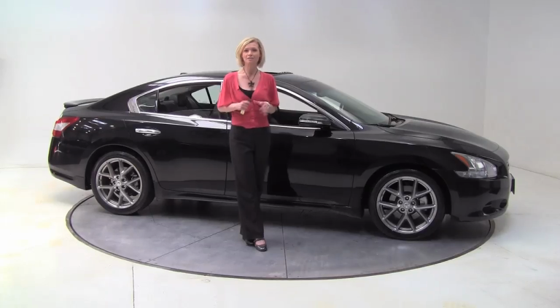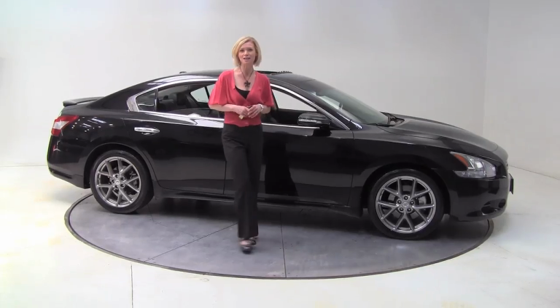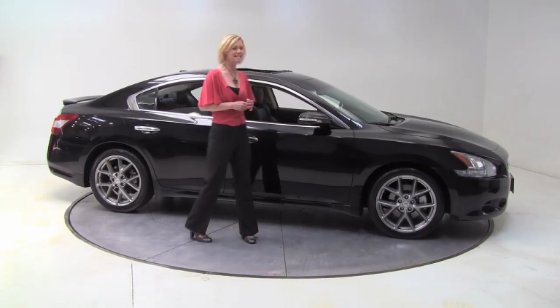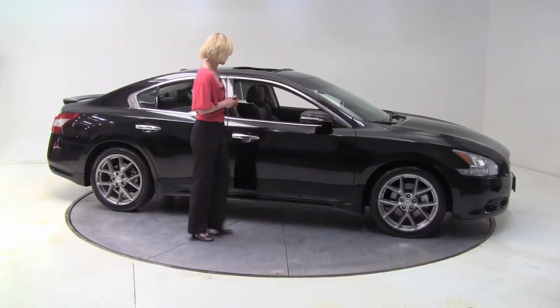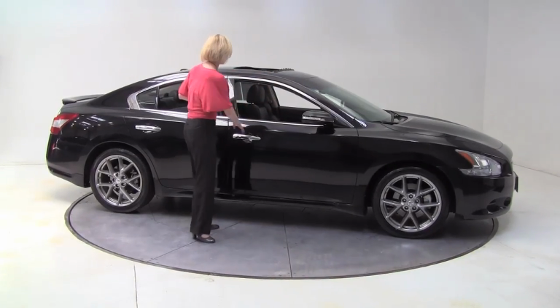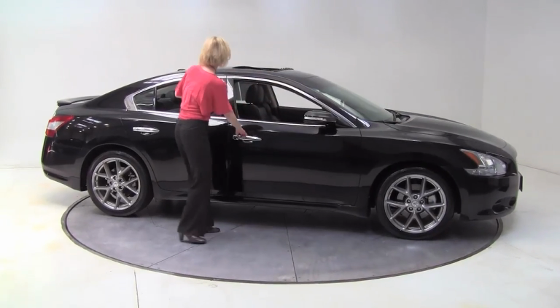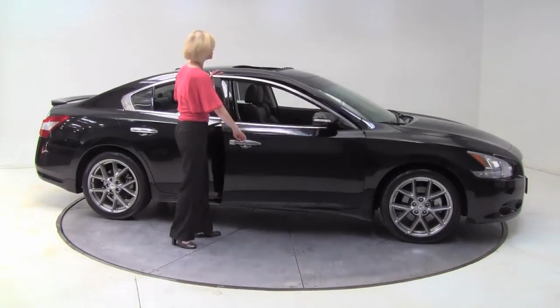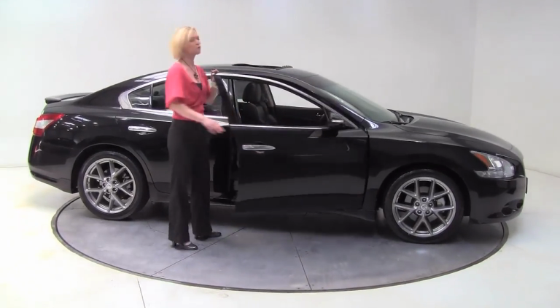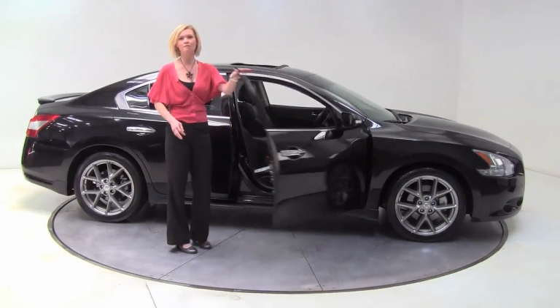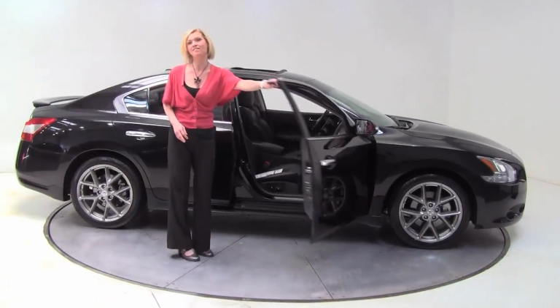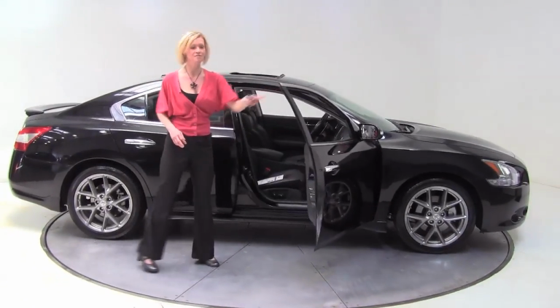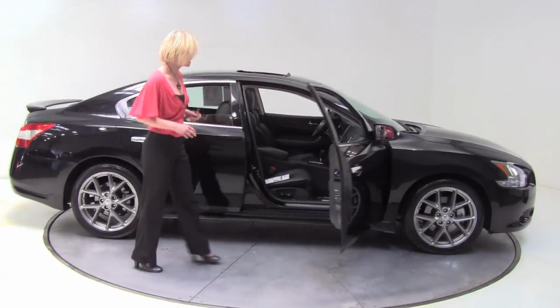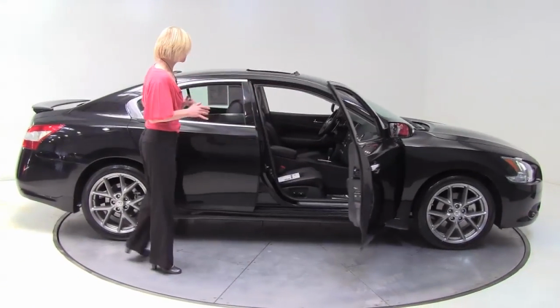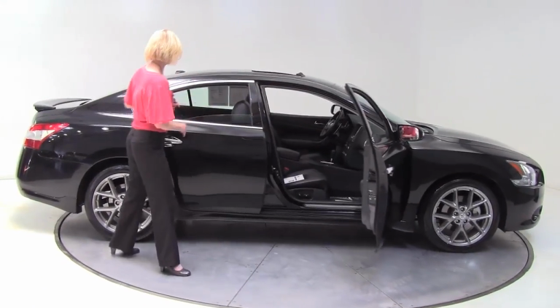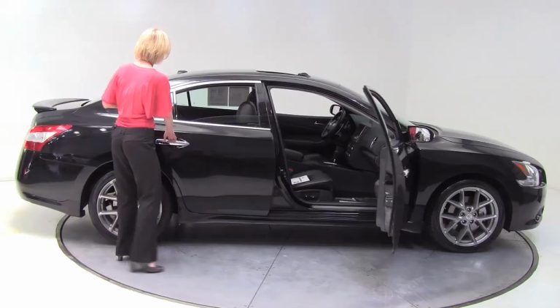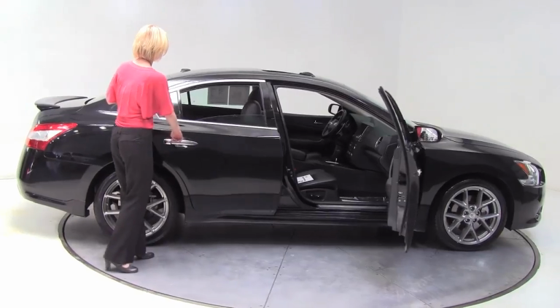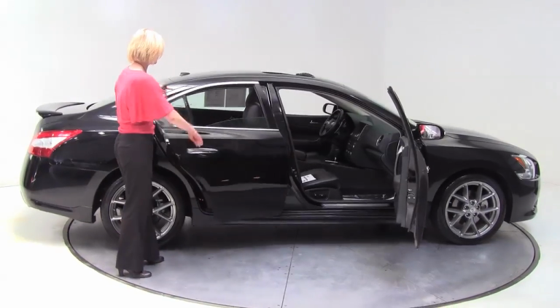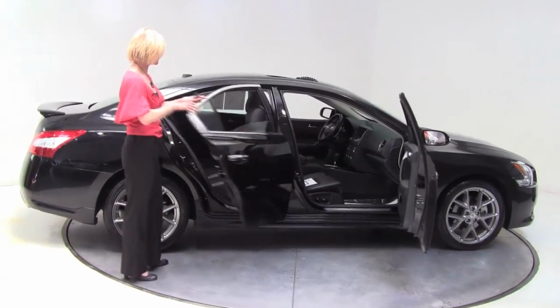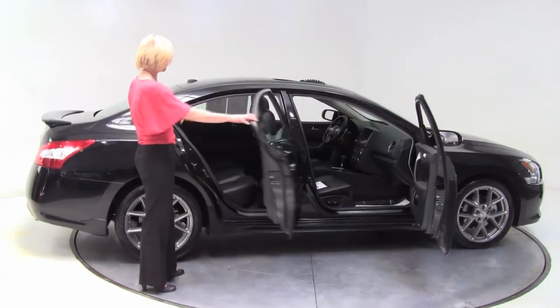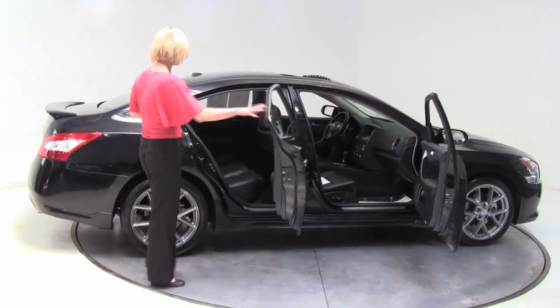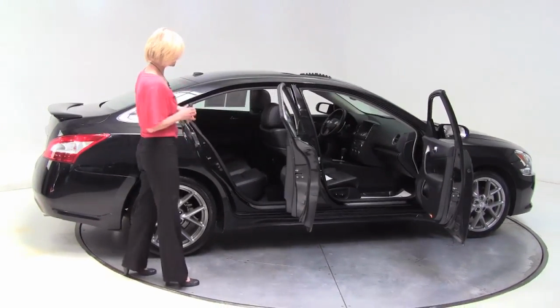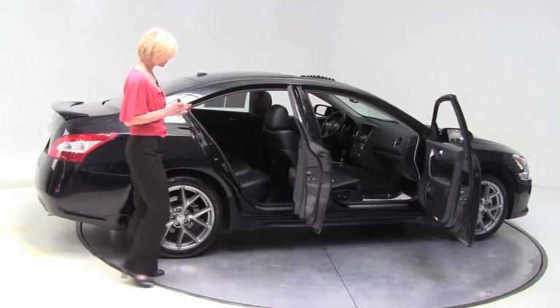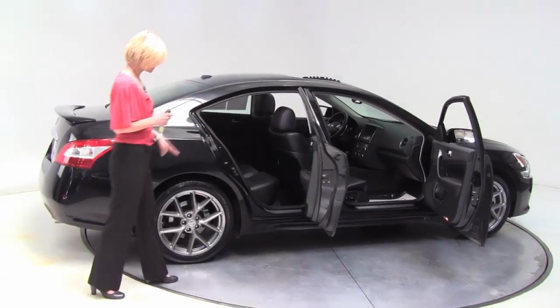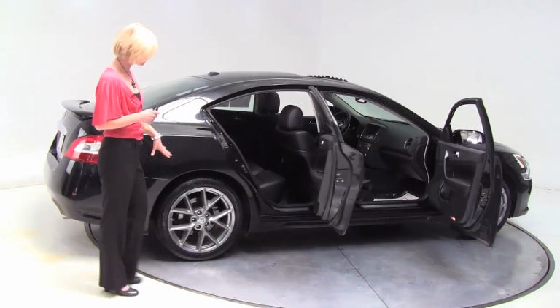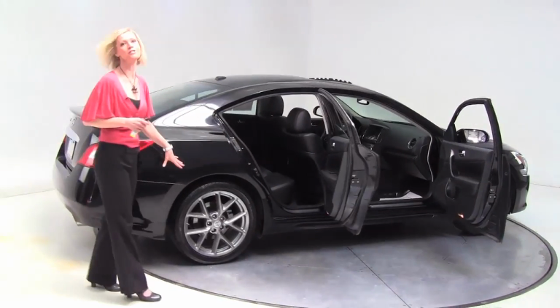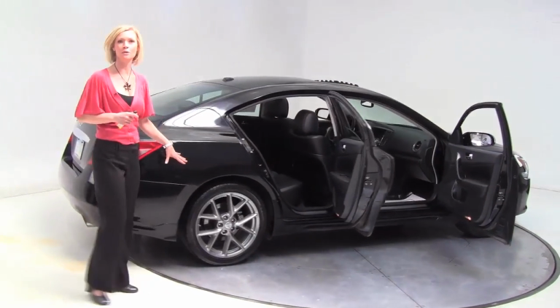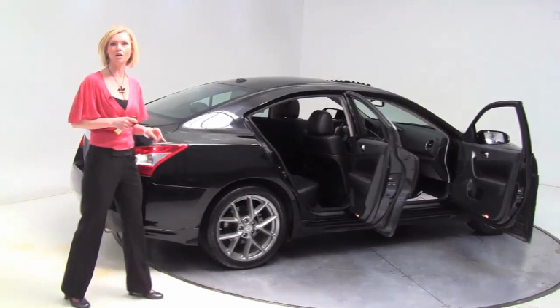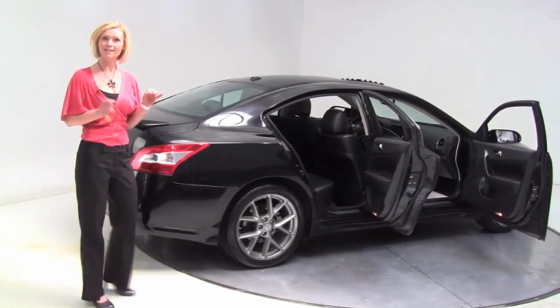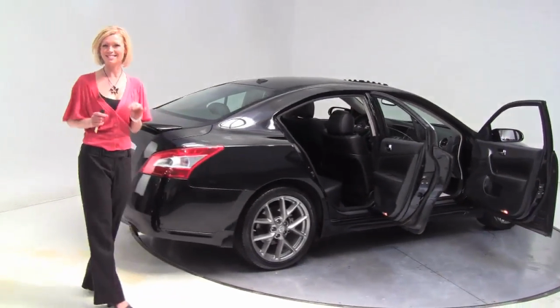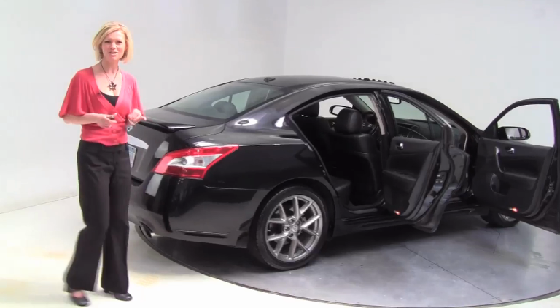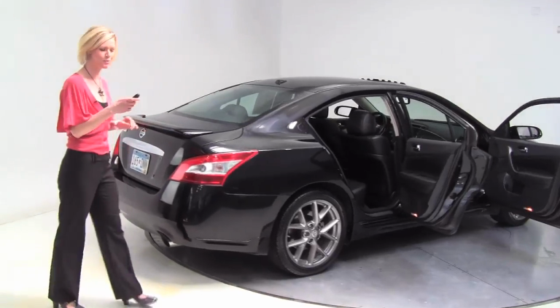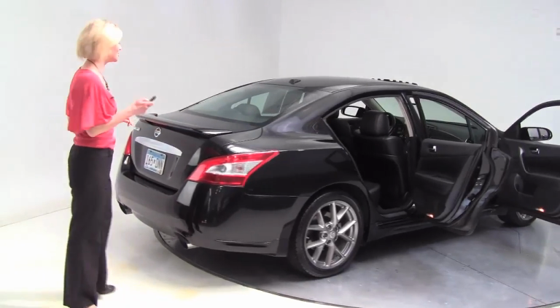I have a 2010 Nissan Maxima 3.5 SV, super black with black leather interior. This is absolutely gorgeous — look at those brushed aluminum alloy wheels, and the tires look really good.